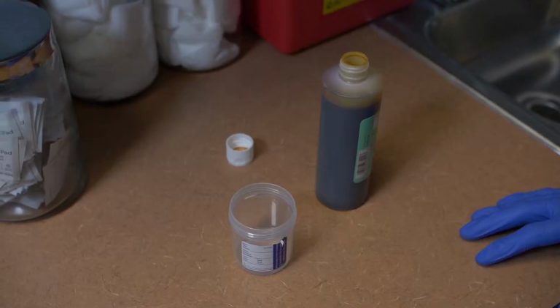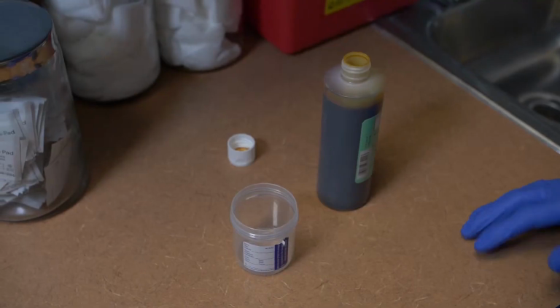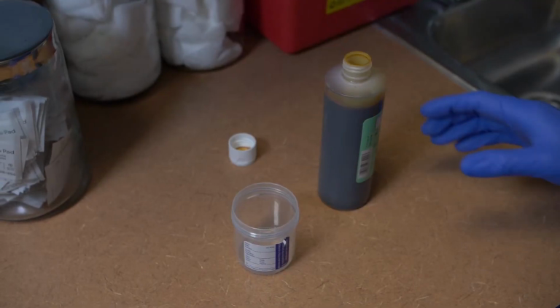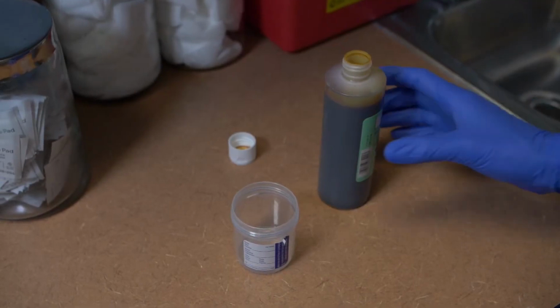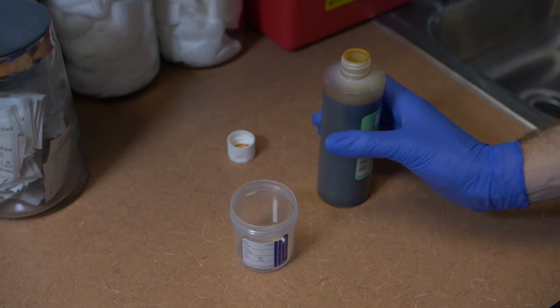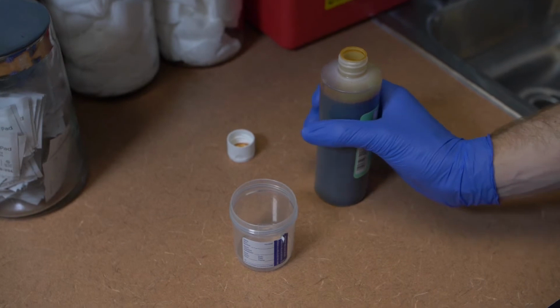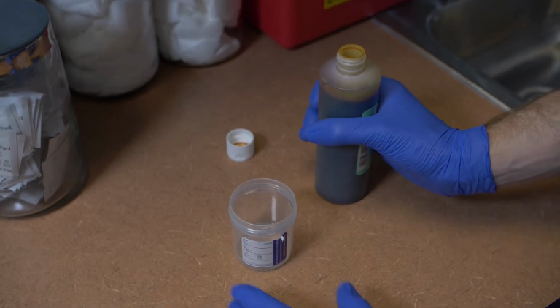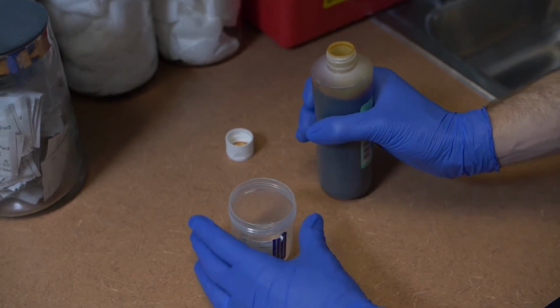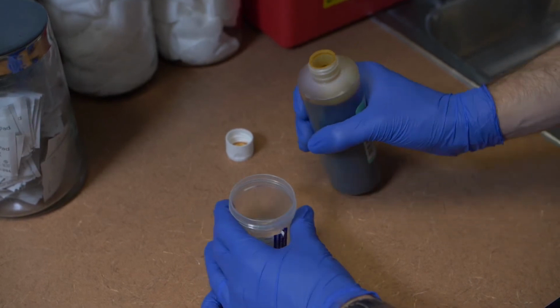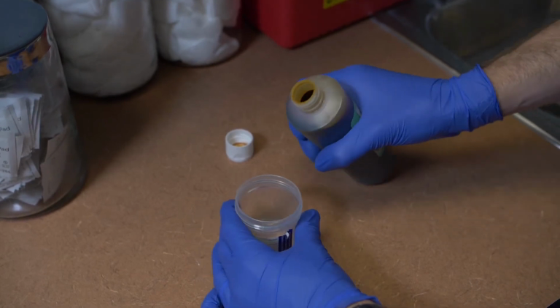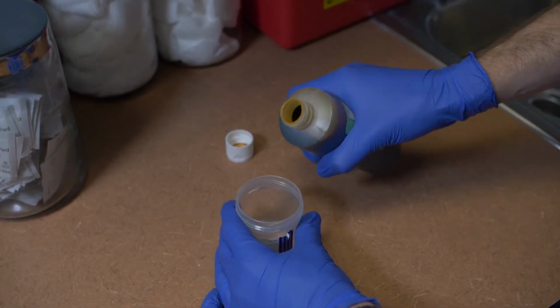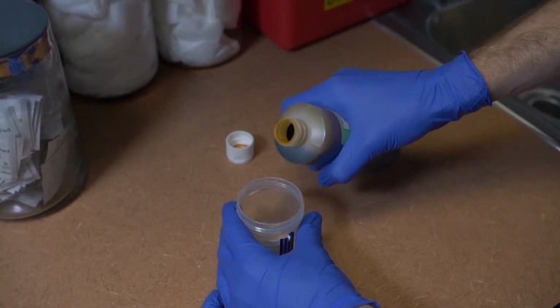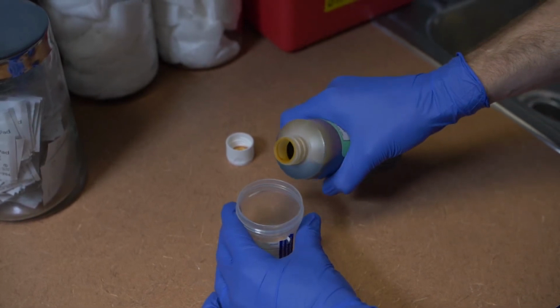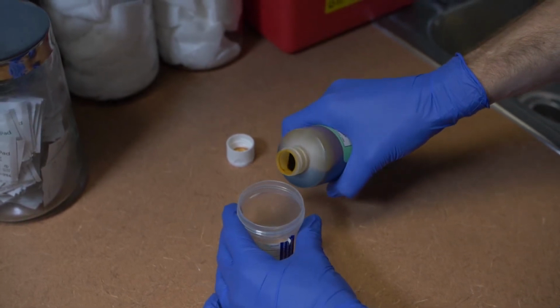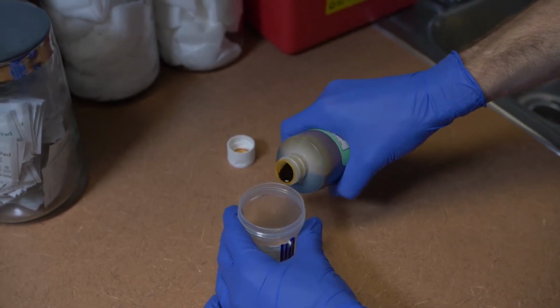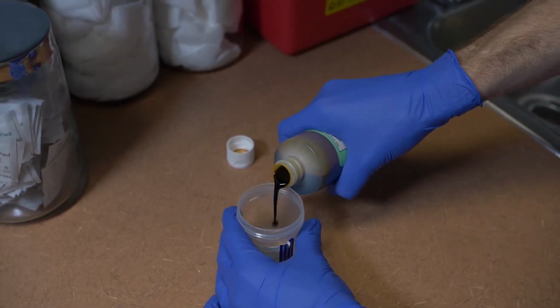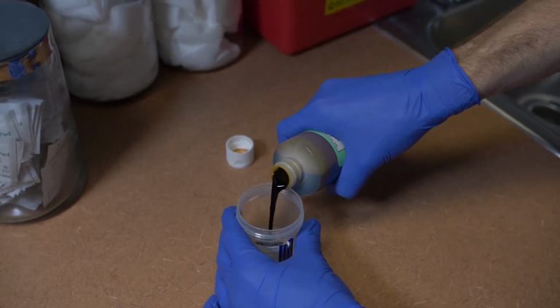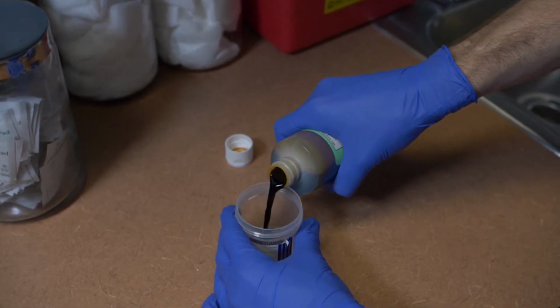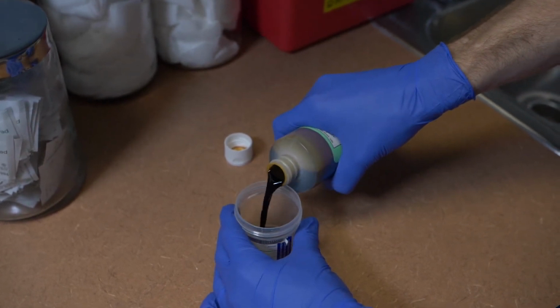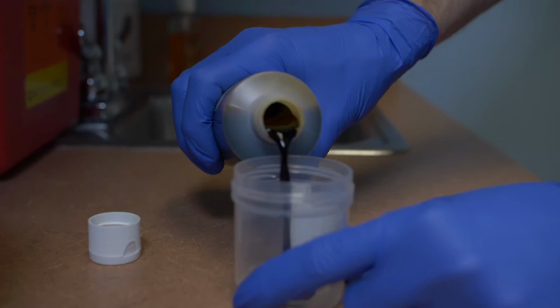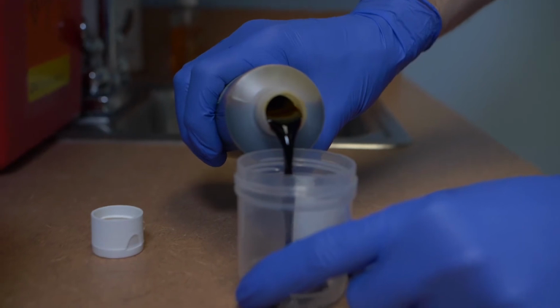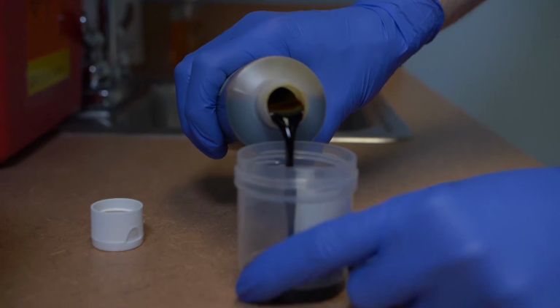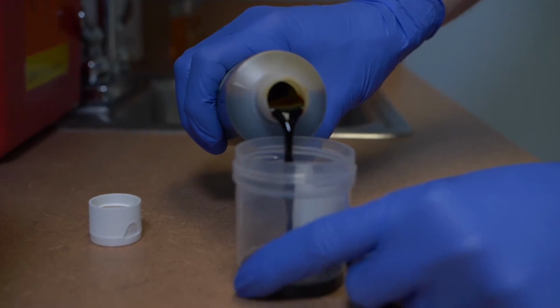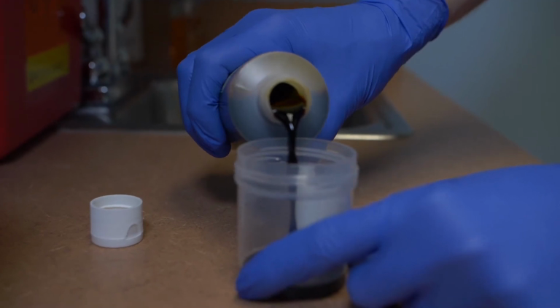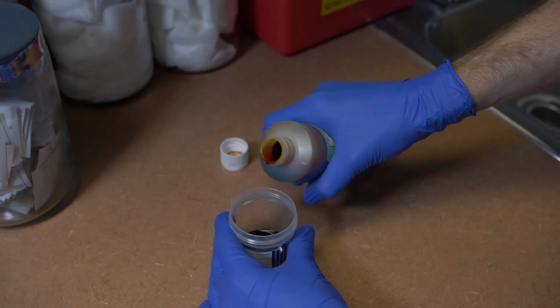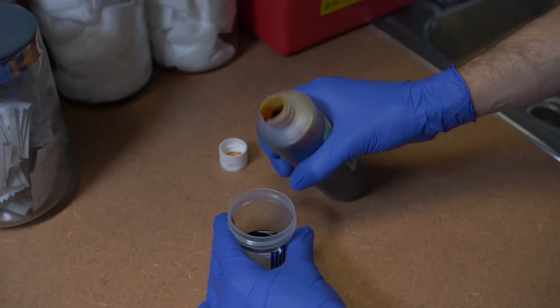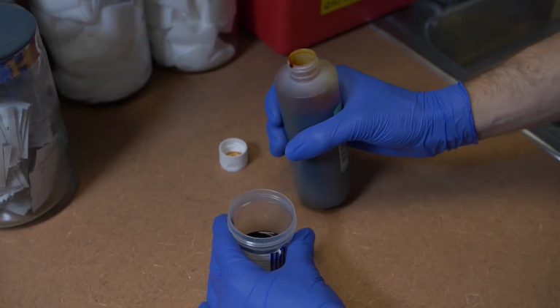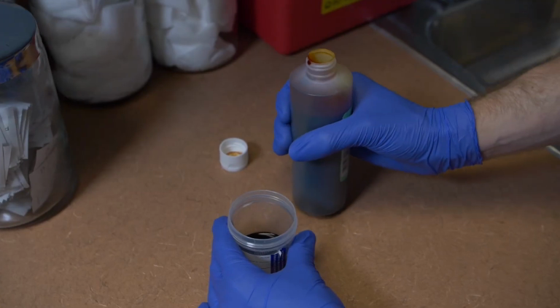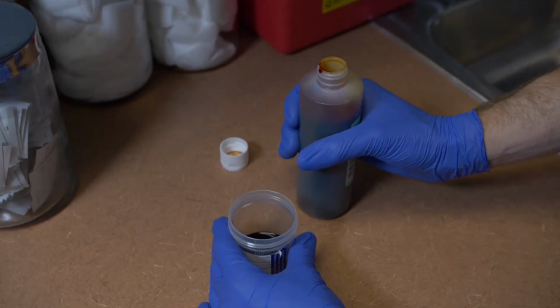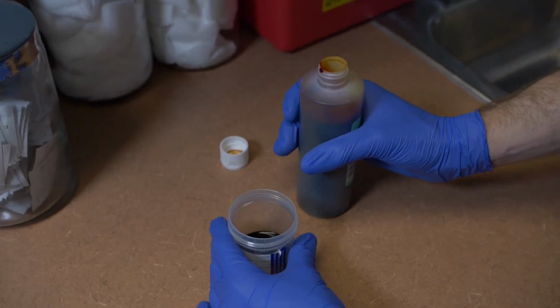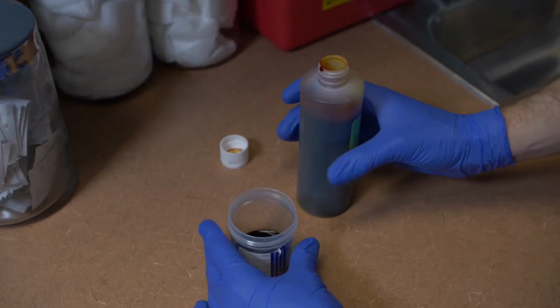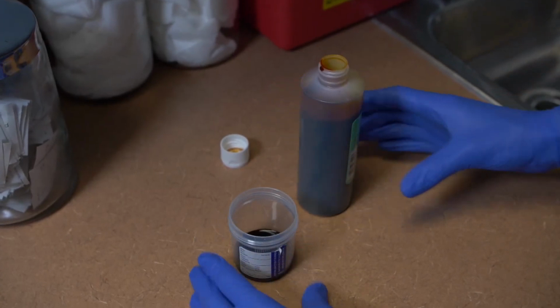Place your palm over the label to protect it from any stains. Pour a small amount of the solution into a bowl, a cup, or into the sink that is outside of the sterile field.